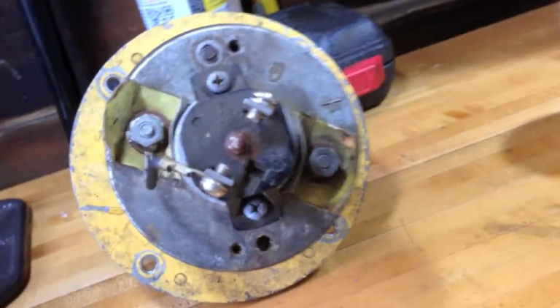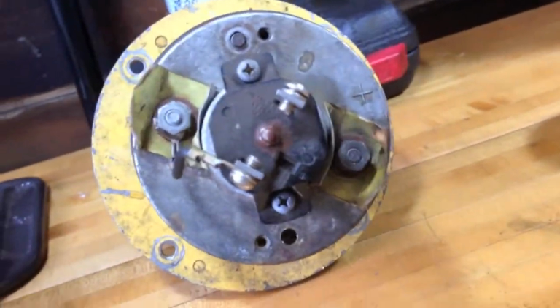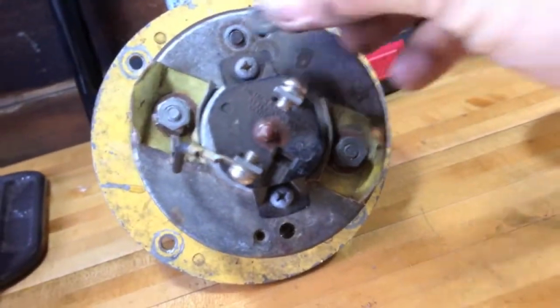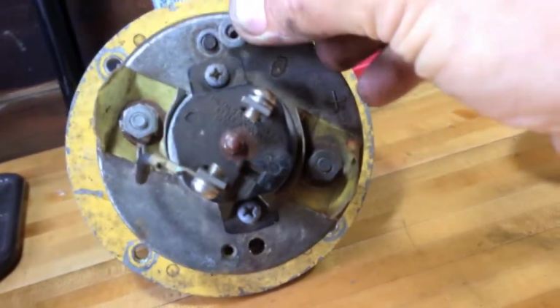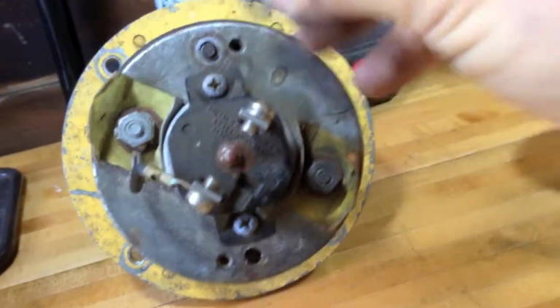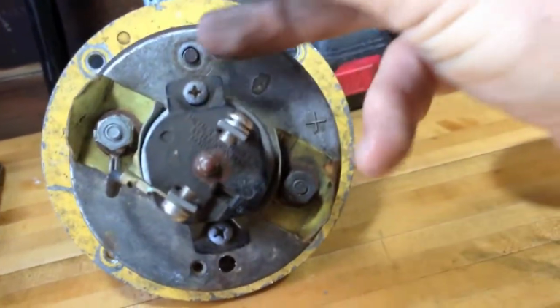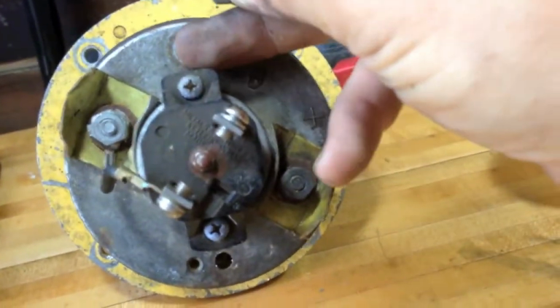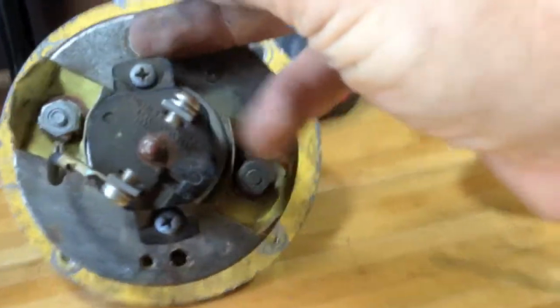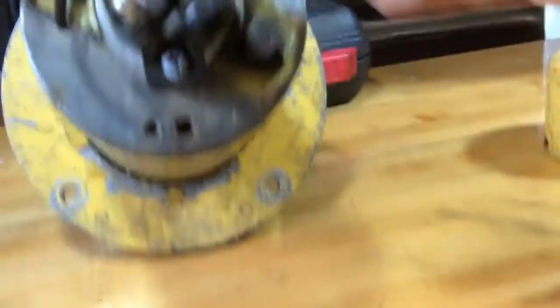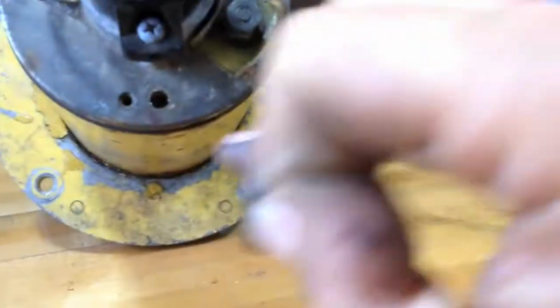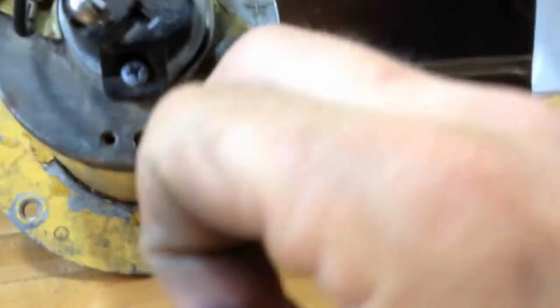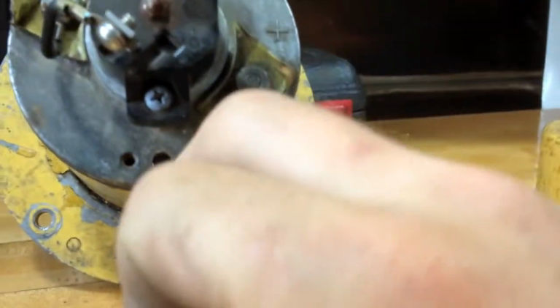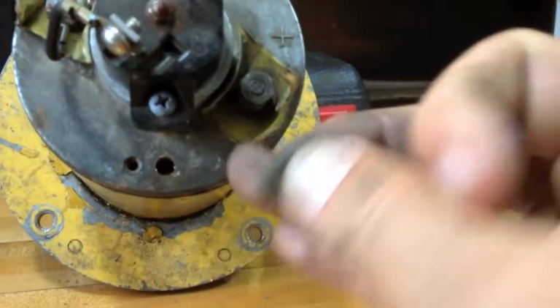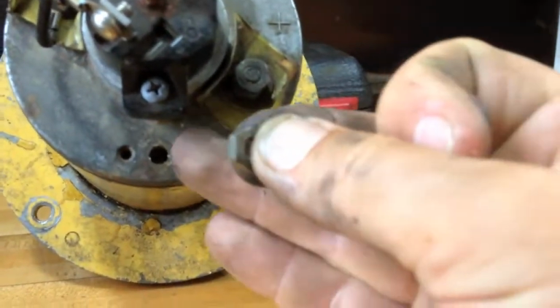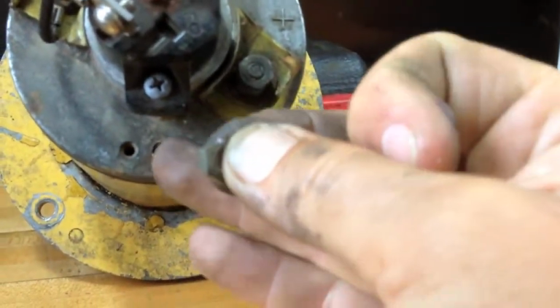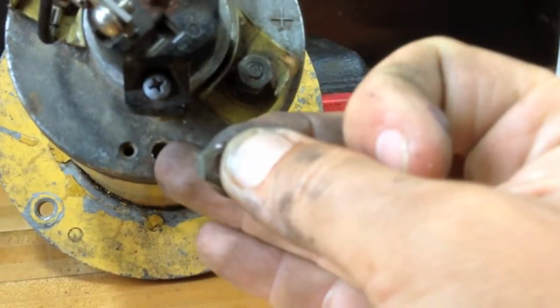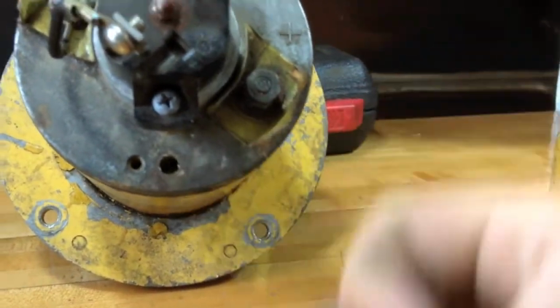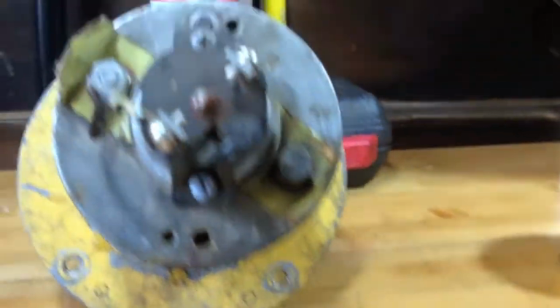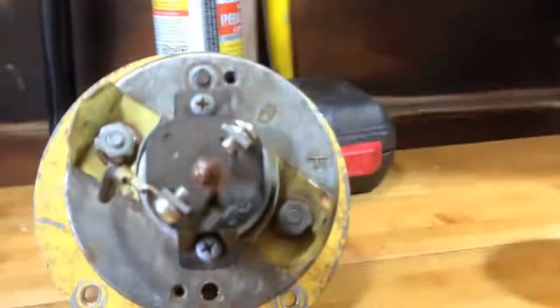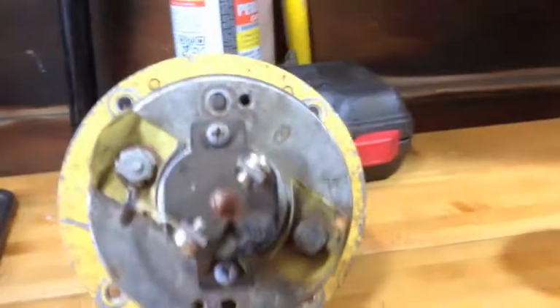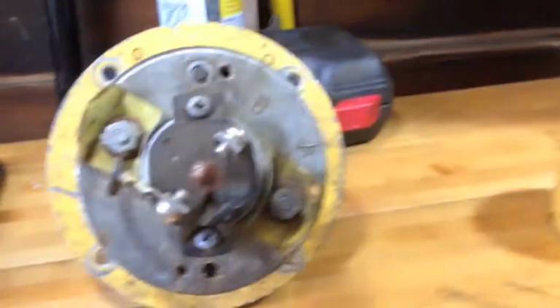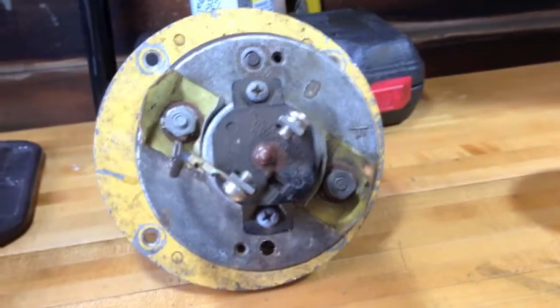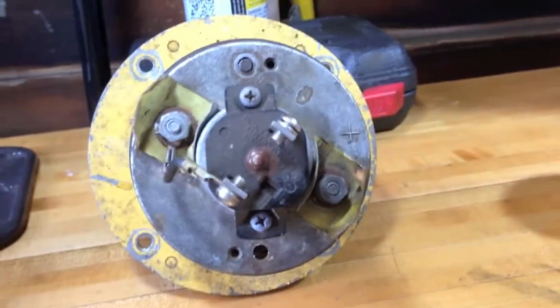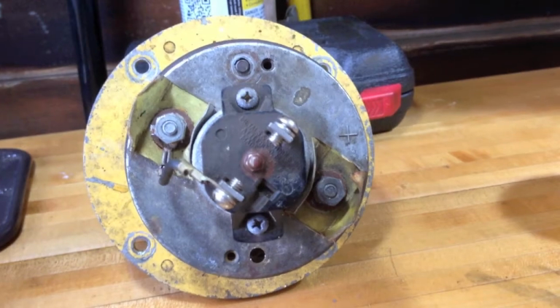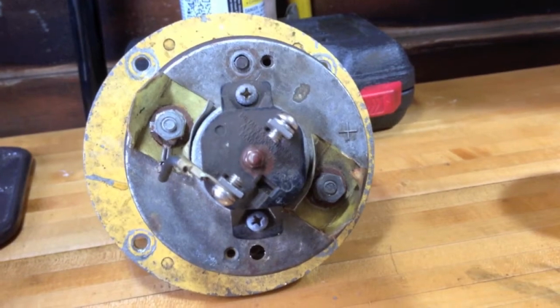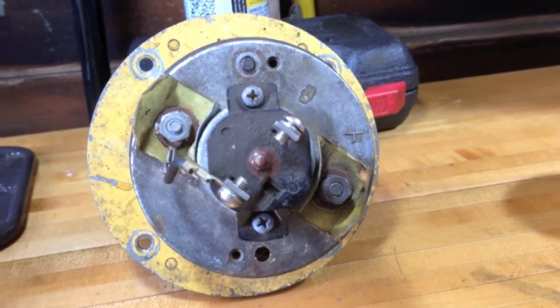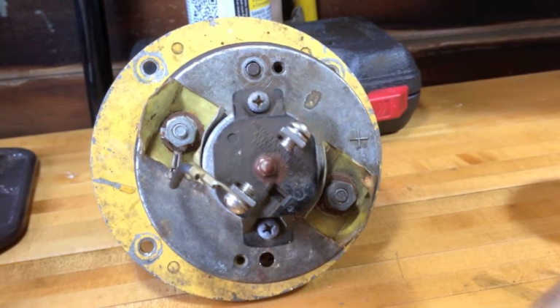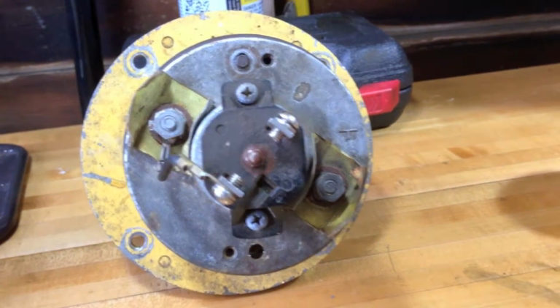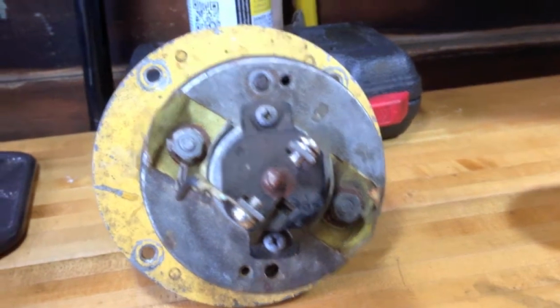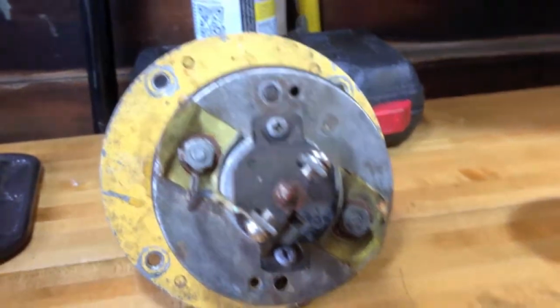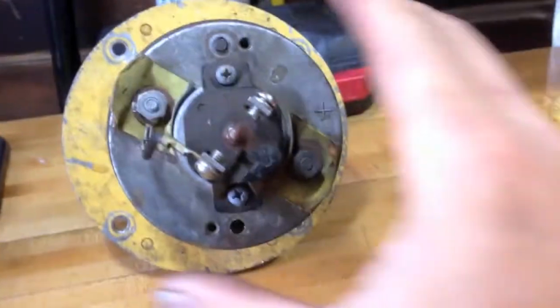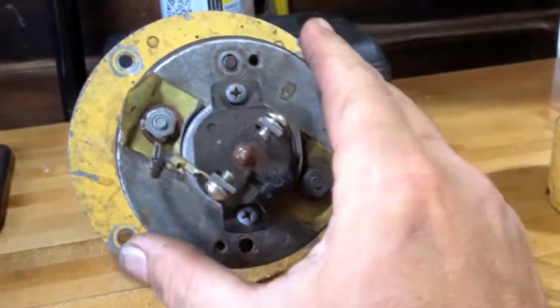There's a nut that goes on here, and unfortunately on the other side, right there, it was broken off. So it looks like maybe somebody pulled this off once and didn't do a very good job with it.